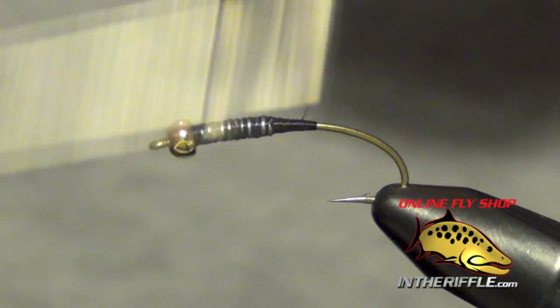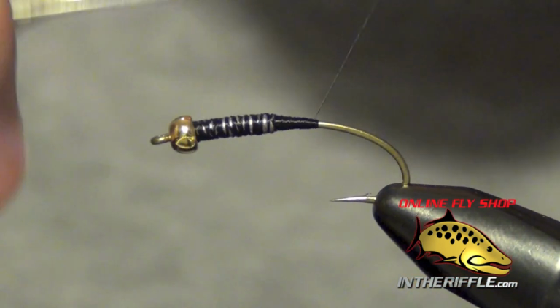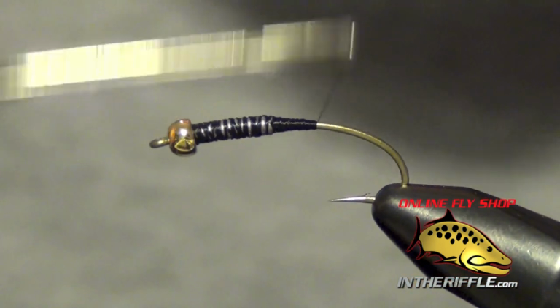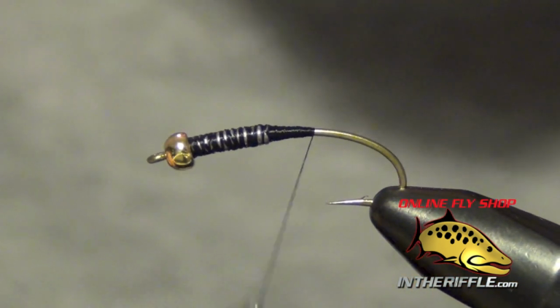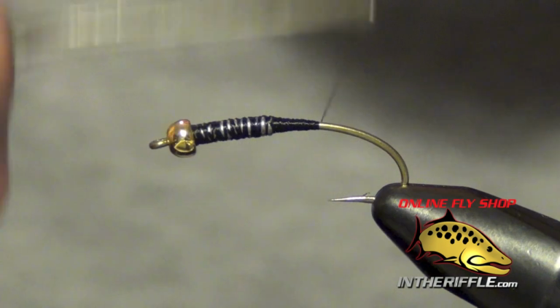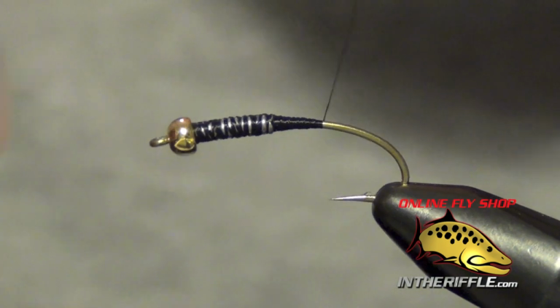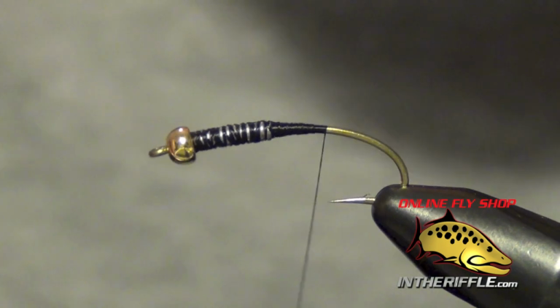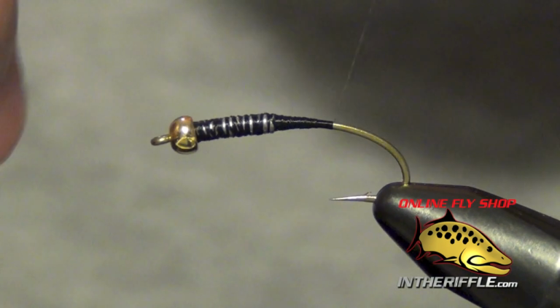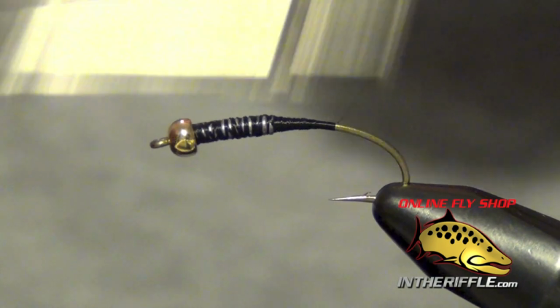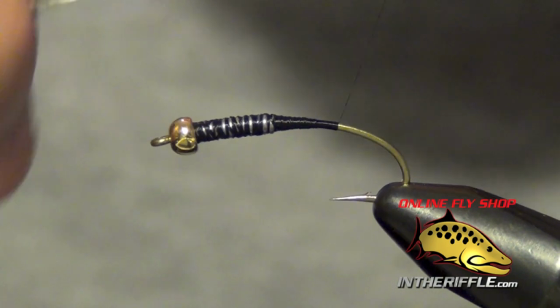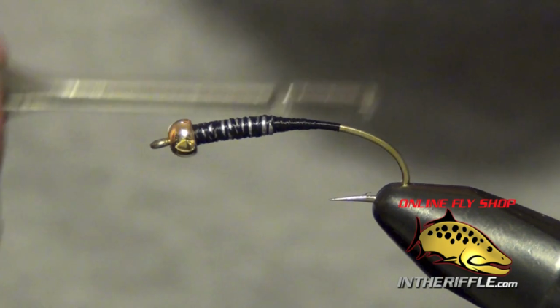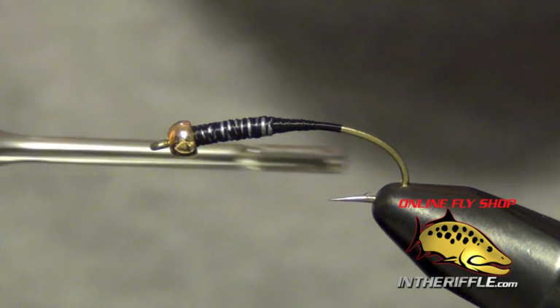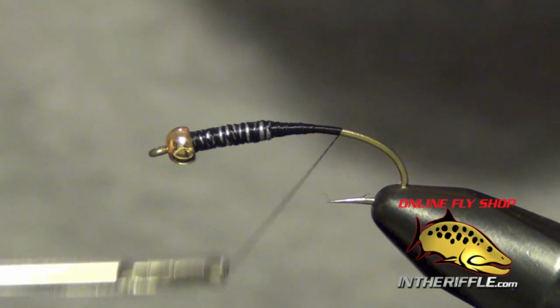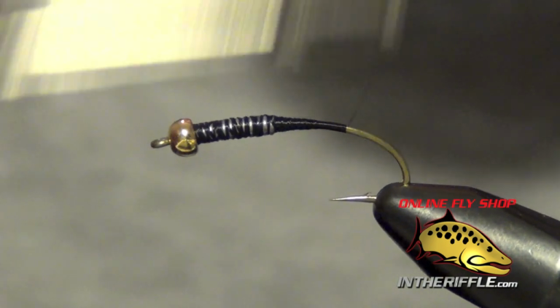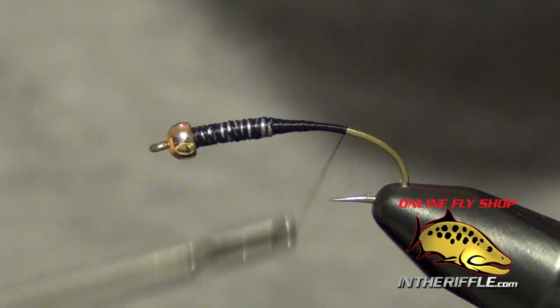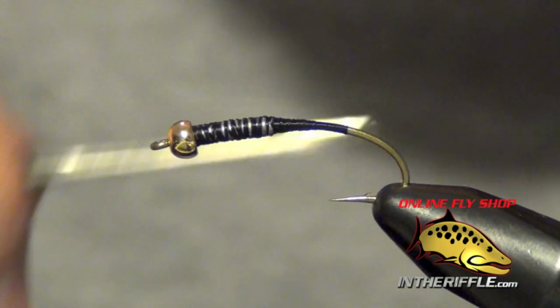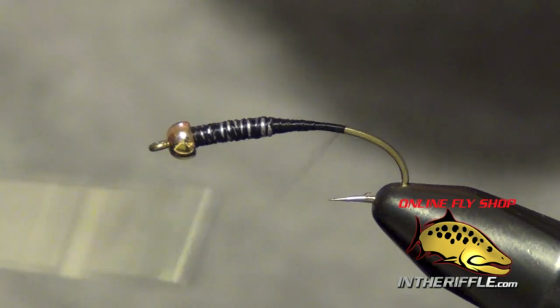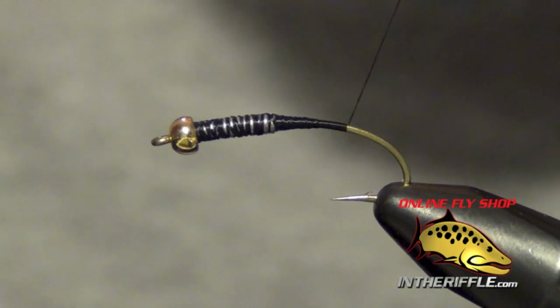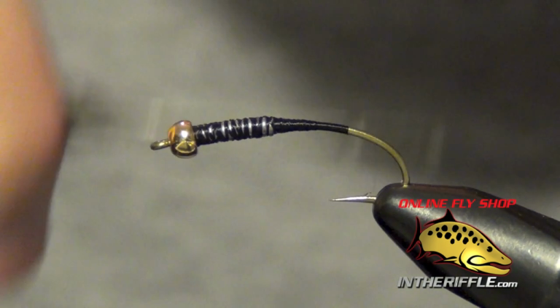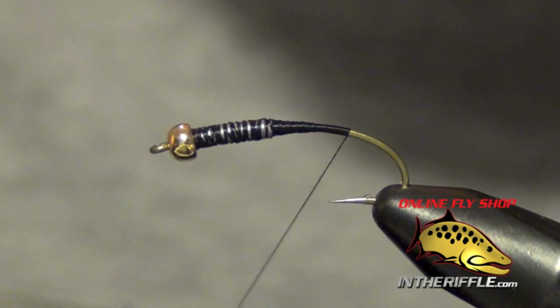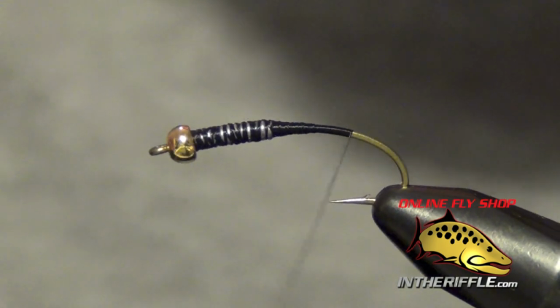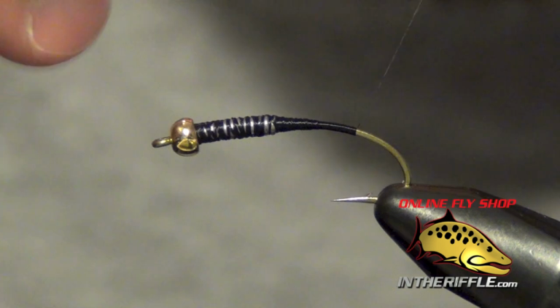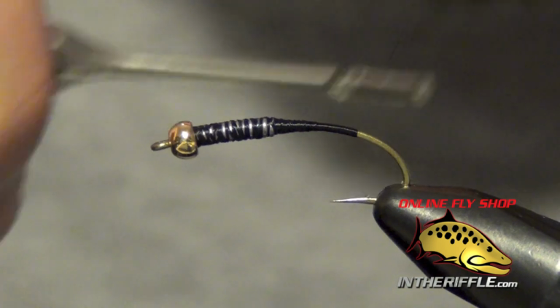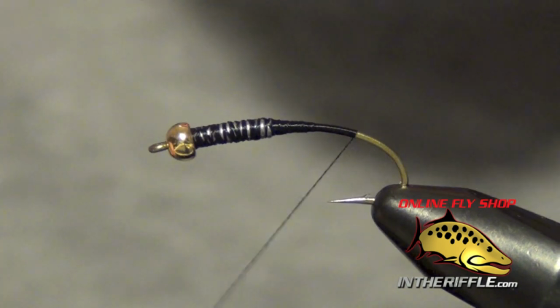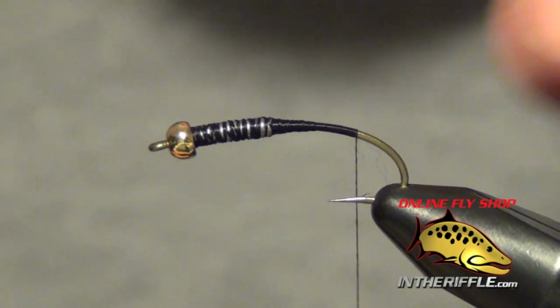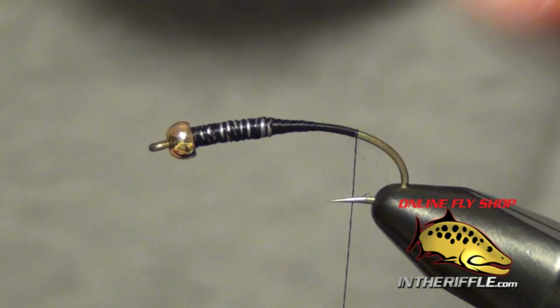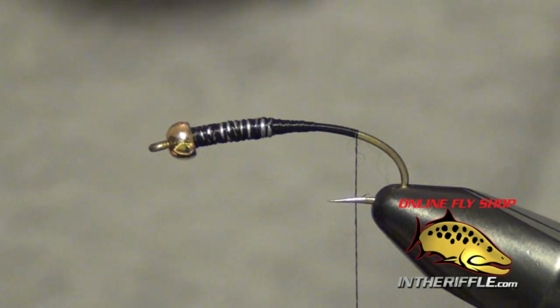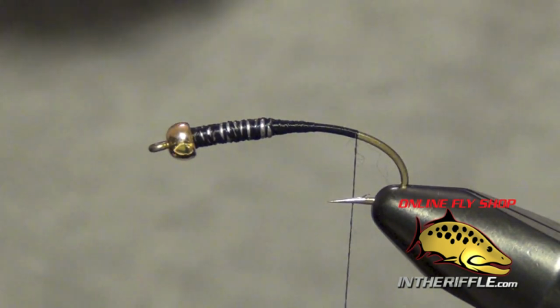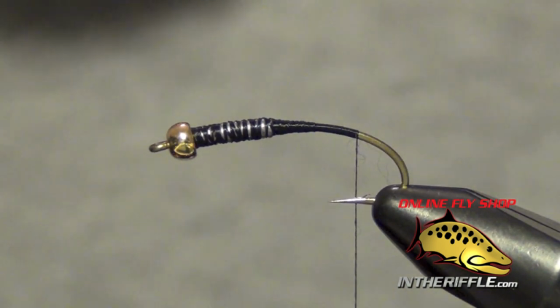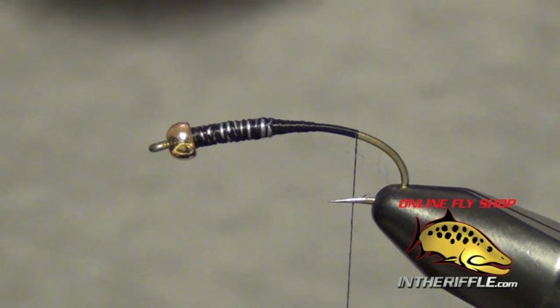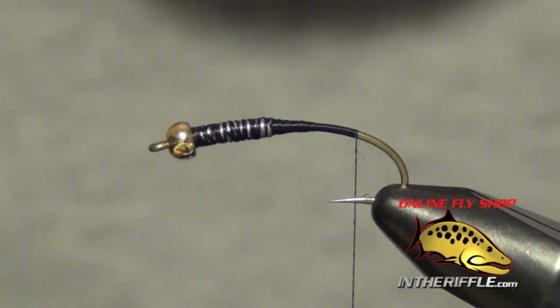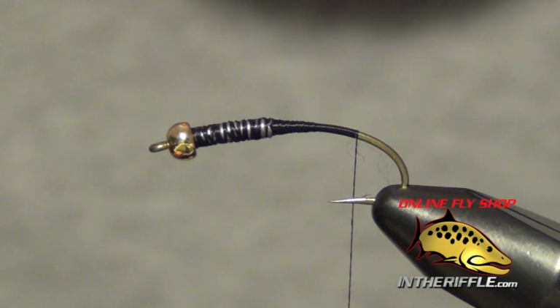Once I have it mostly covered, I'm just going to take my thread to the back of the shank, going a little bit down the bend there.